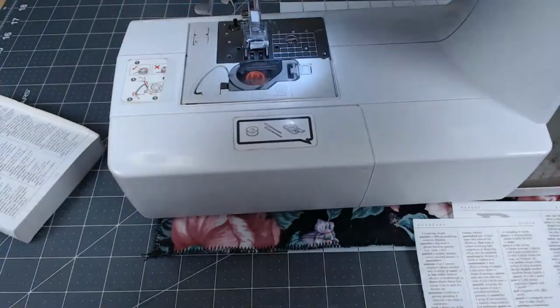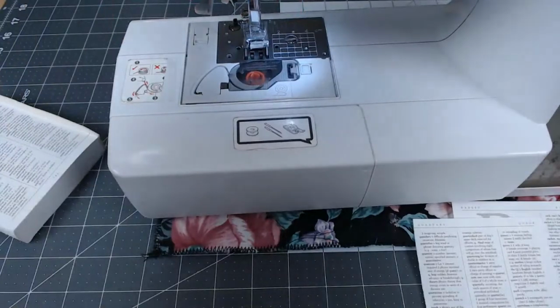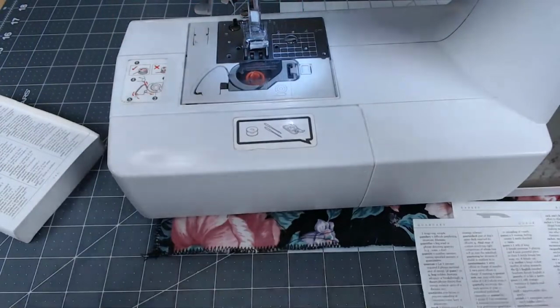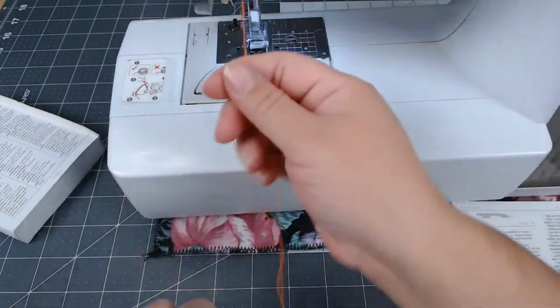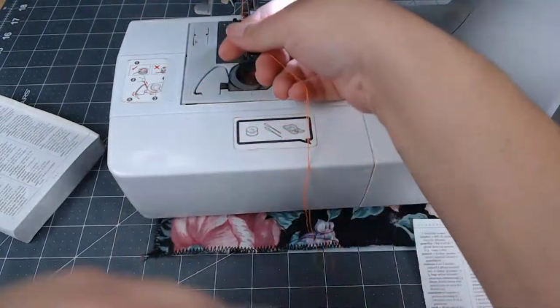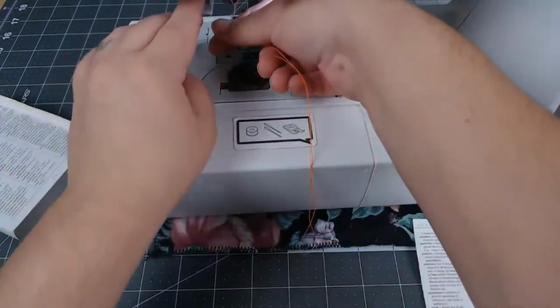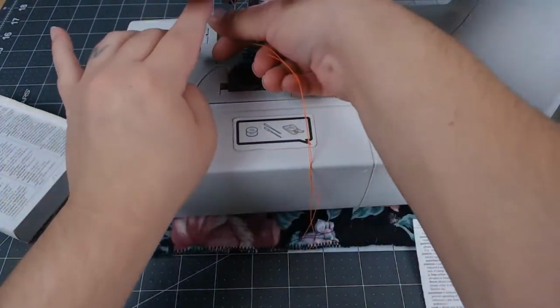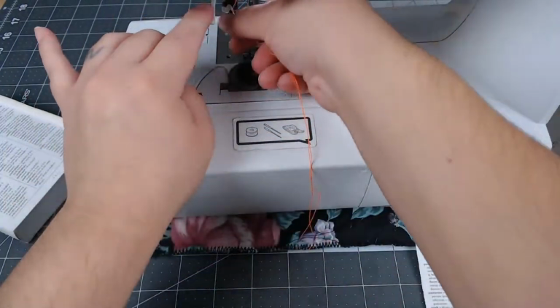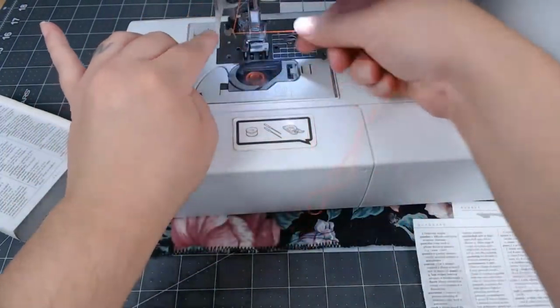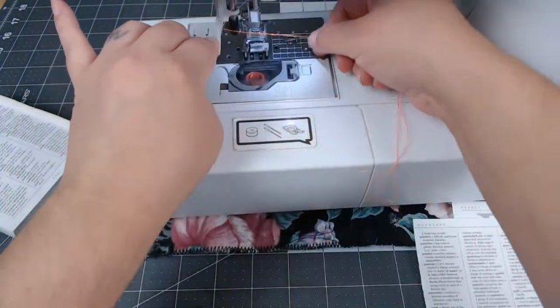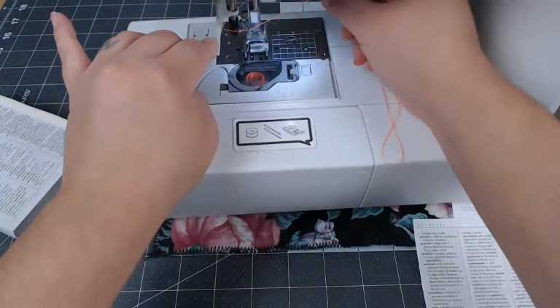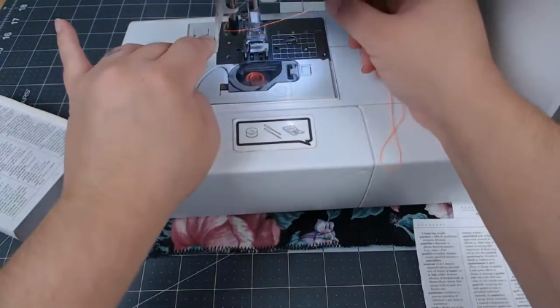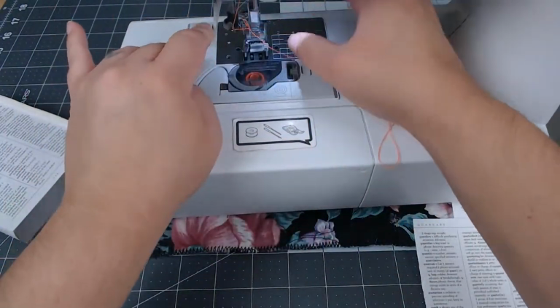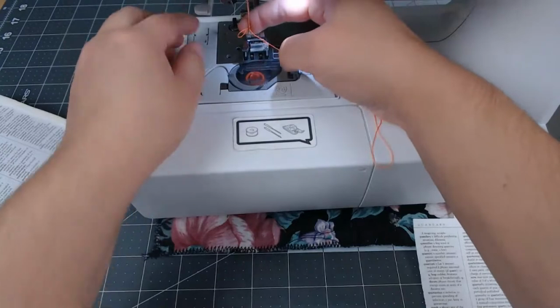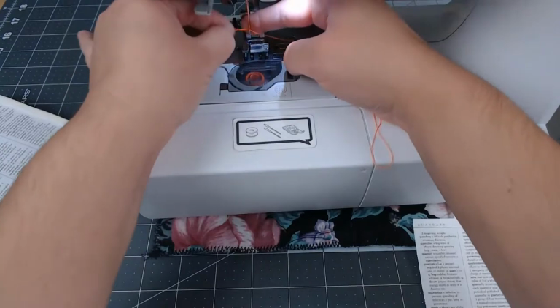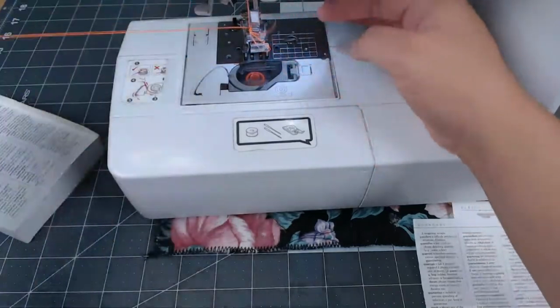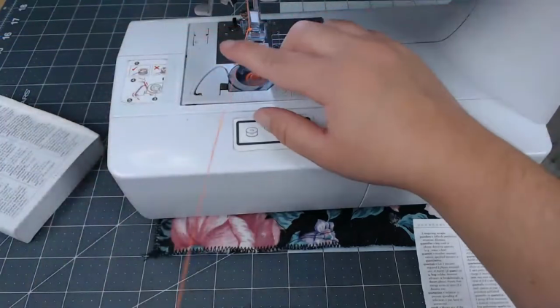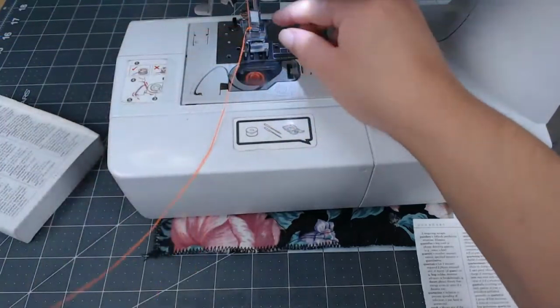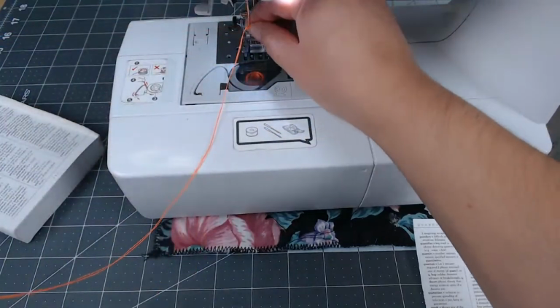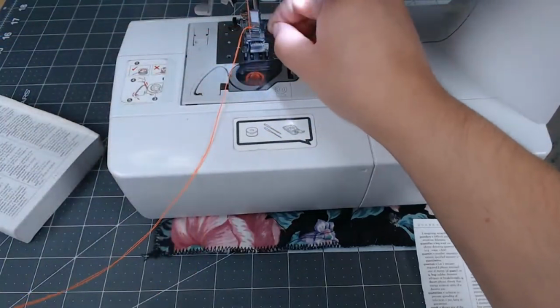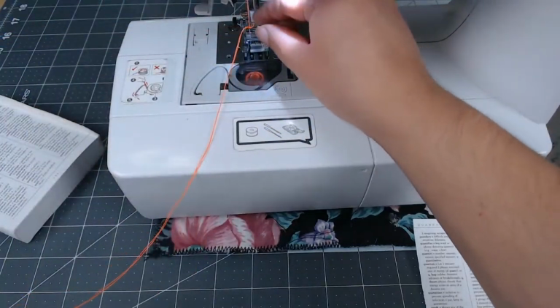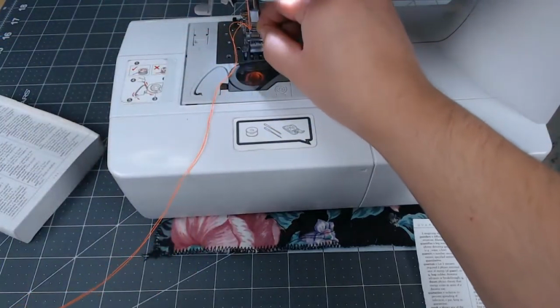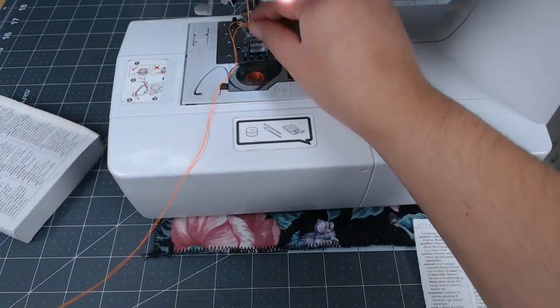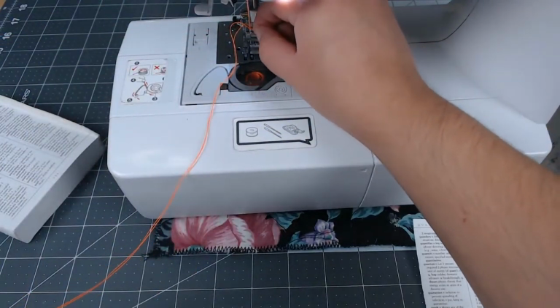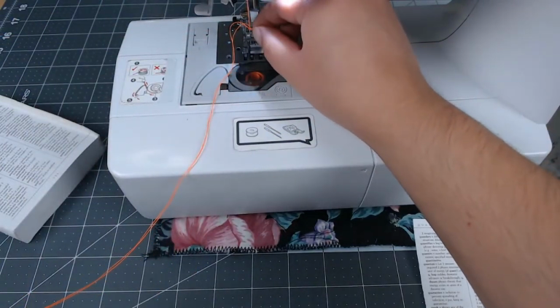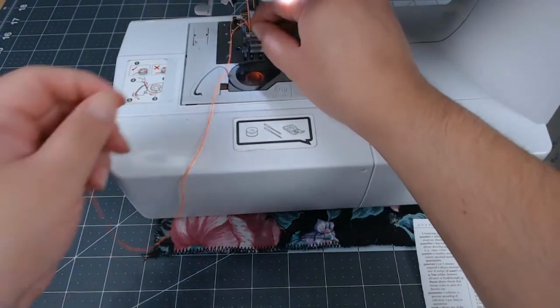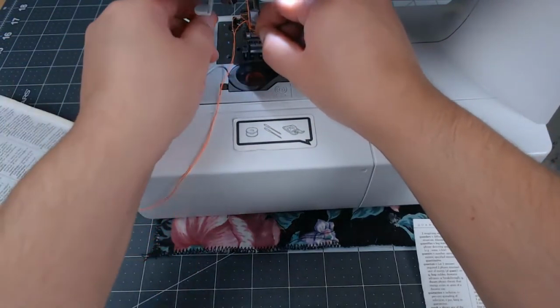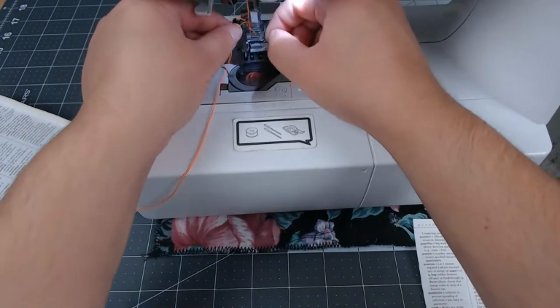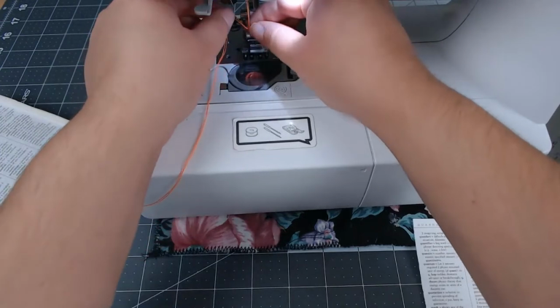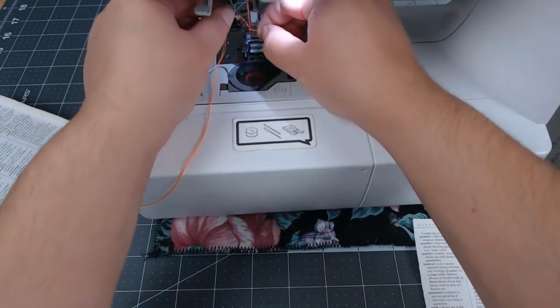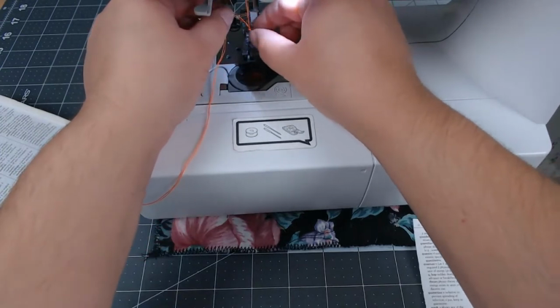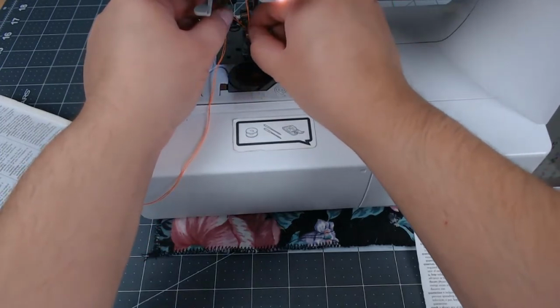I'm going to thread my machine here. We were threaded and now we've got a little mess.